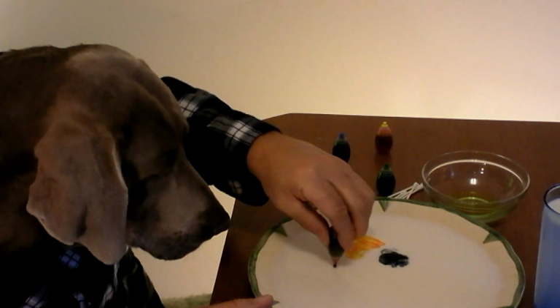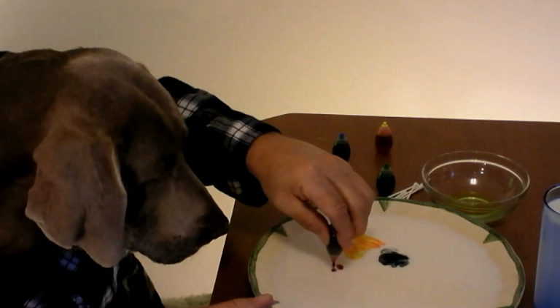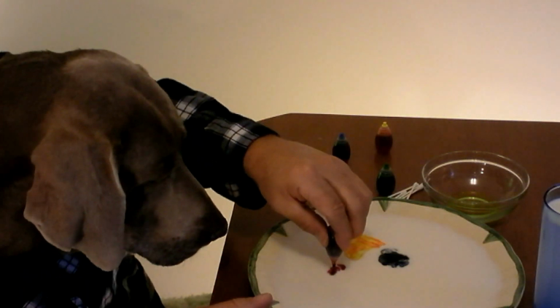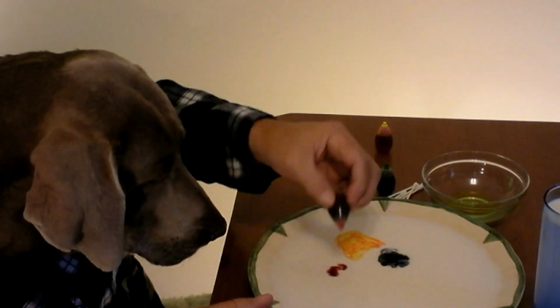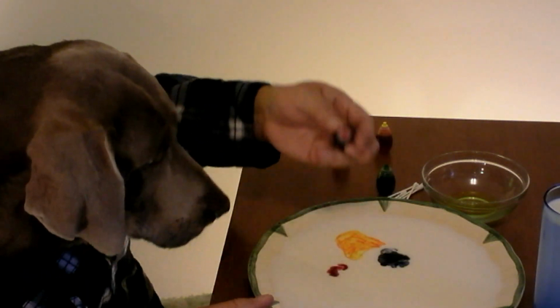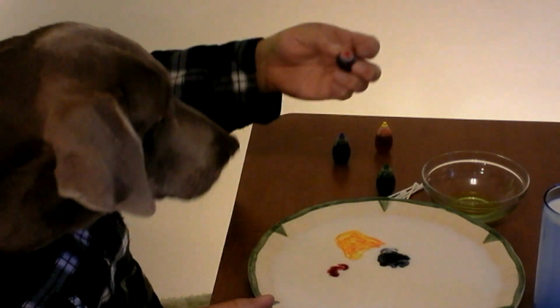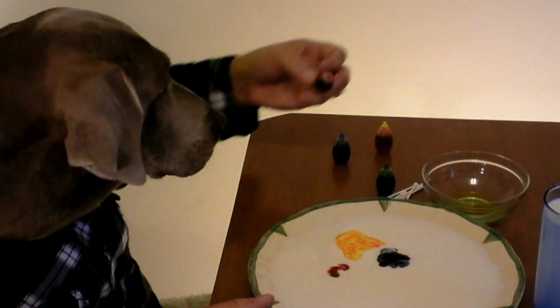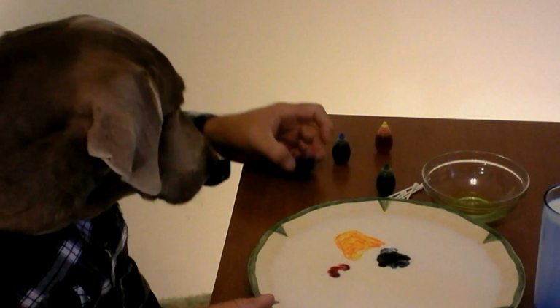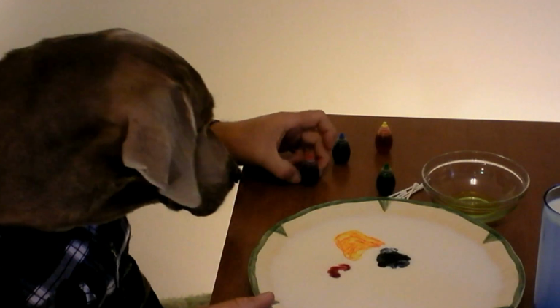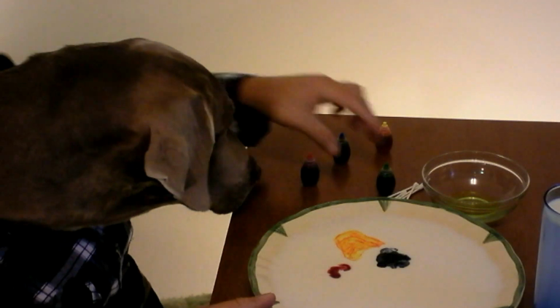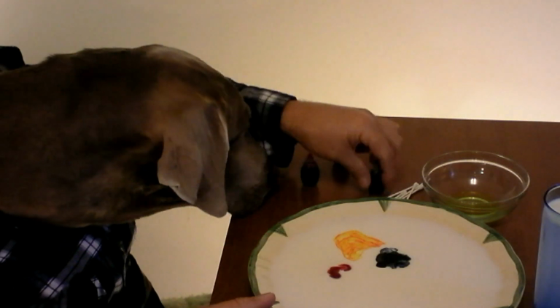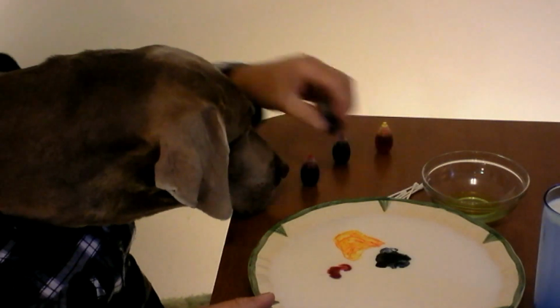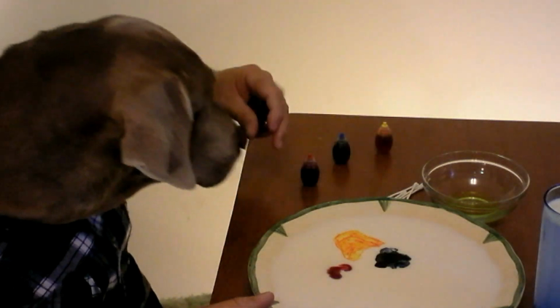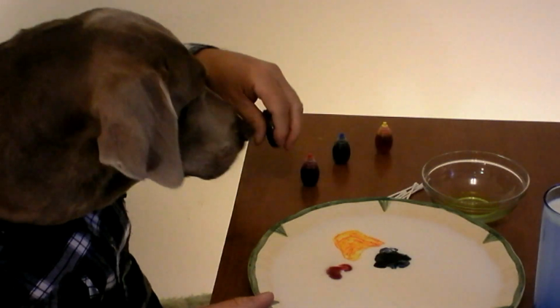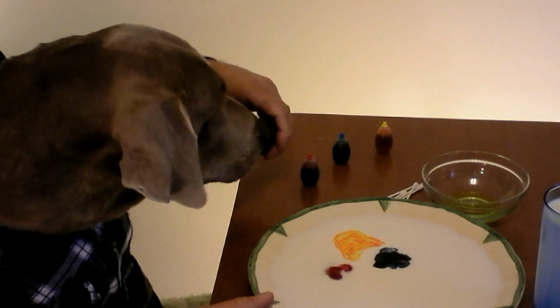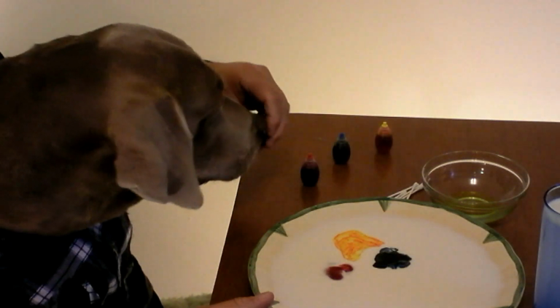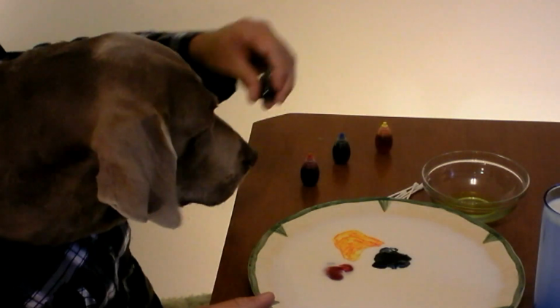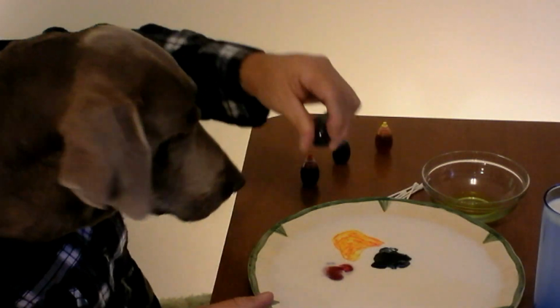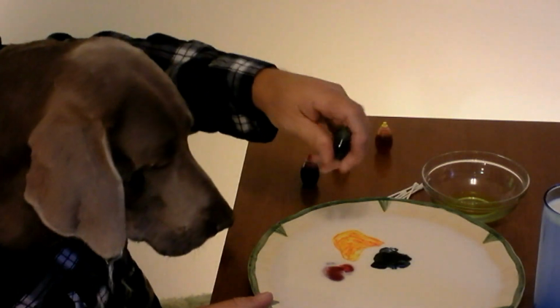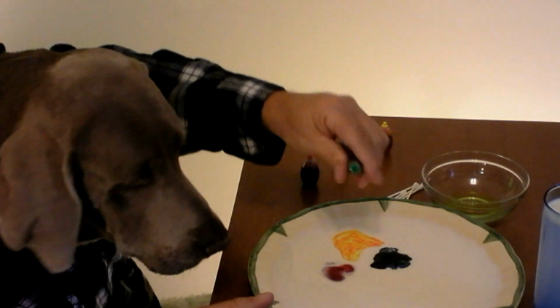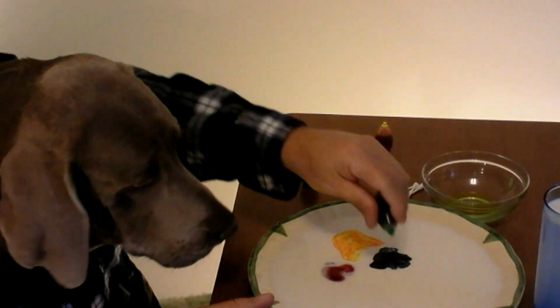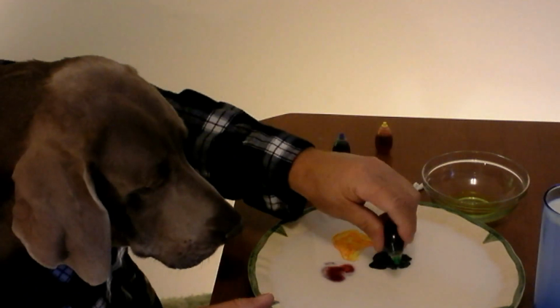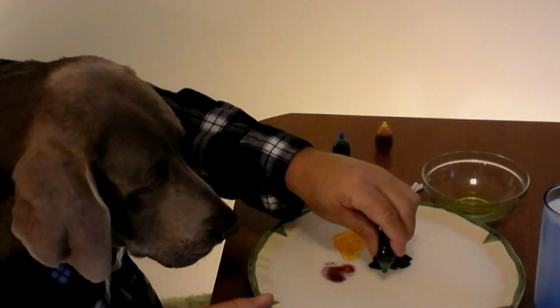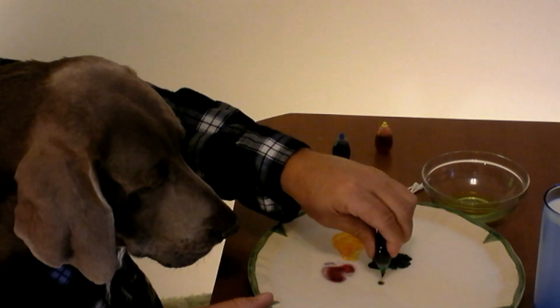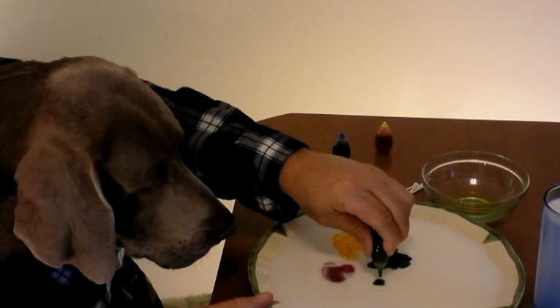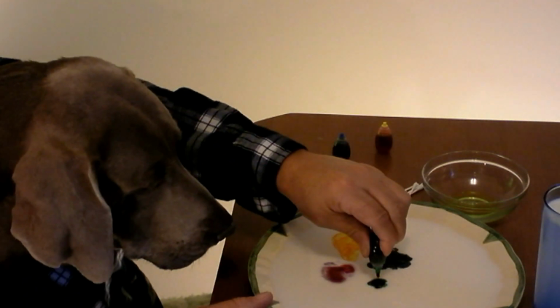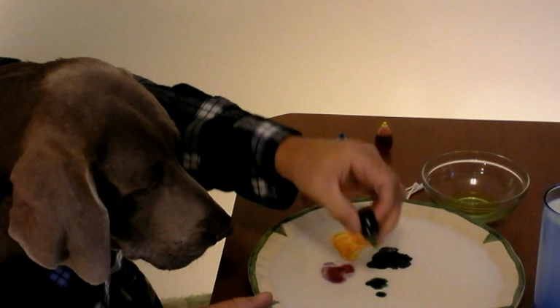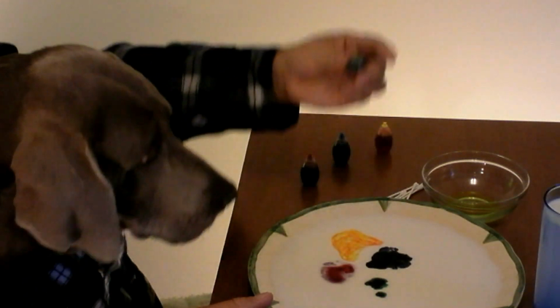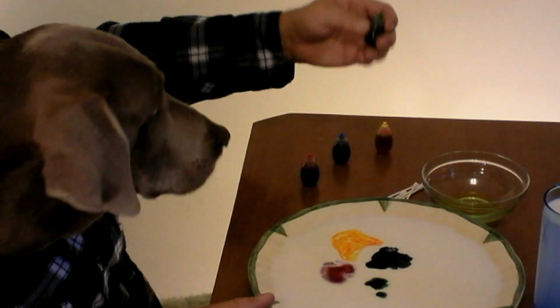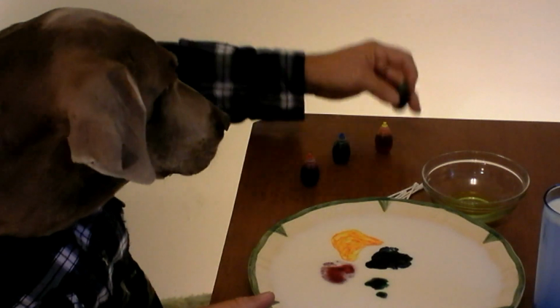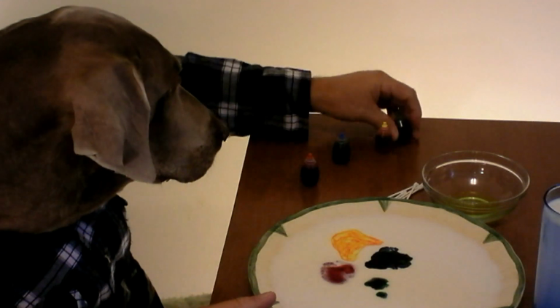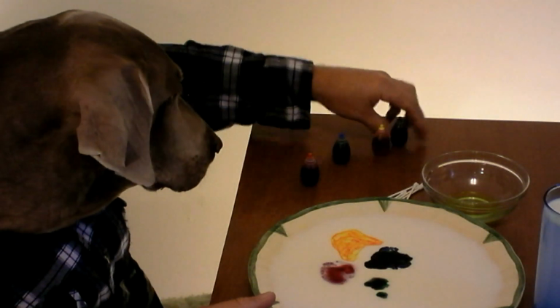Just put a few drops here and there. When we get ready, we're gonna have some magic. I heard you could make kaleidoscope colors like this. Believe it or not, this is the first time we've ever tried this trick too.